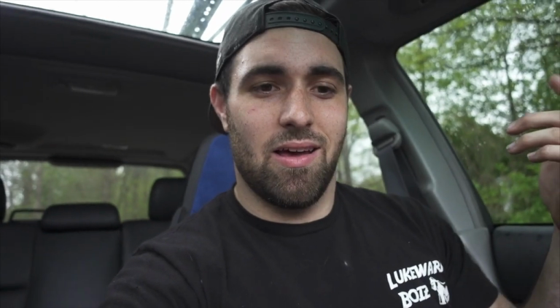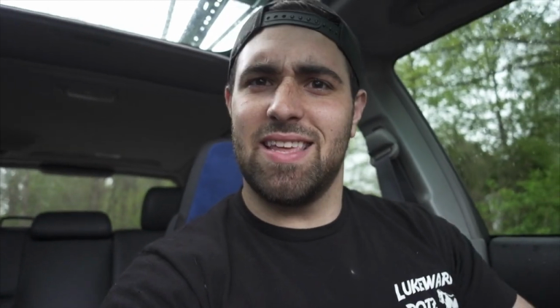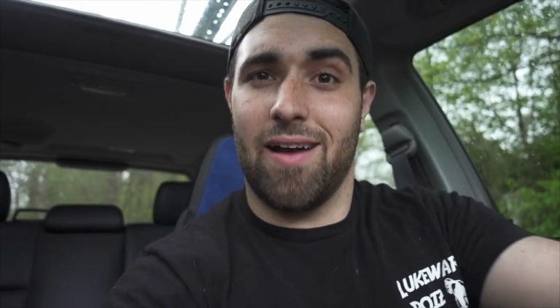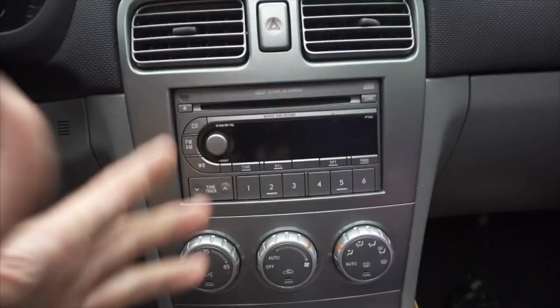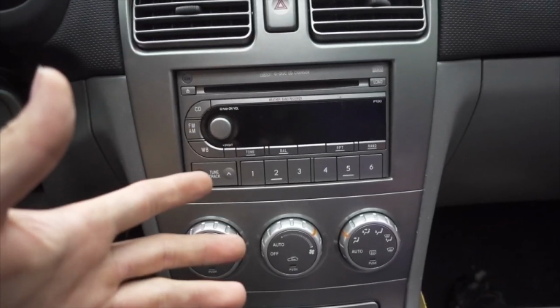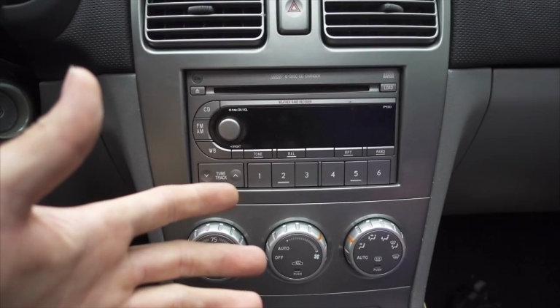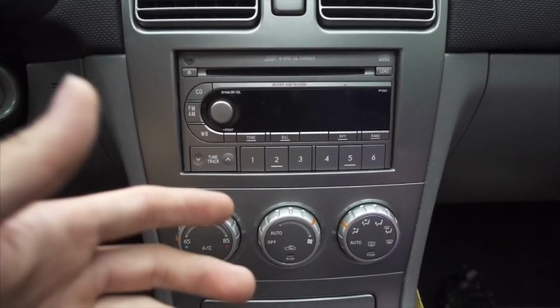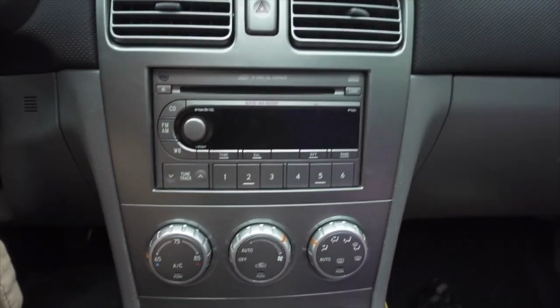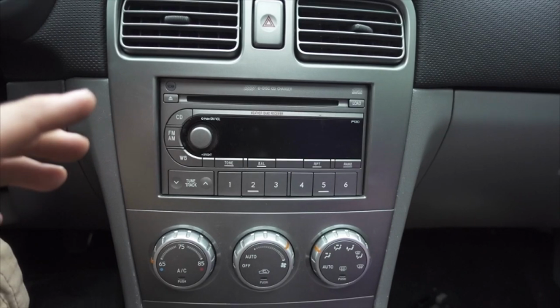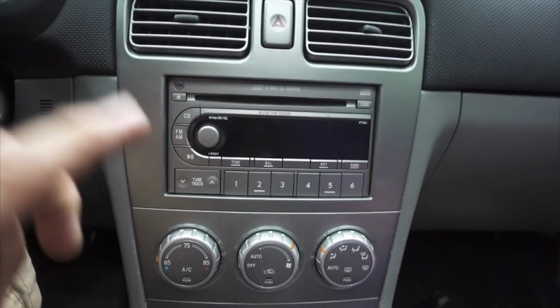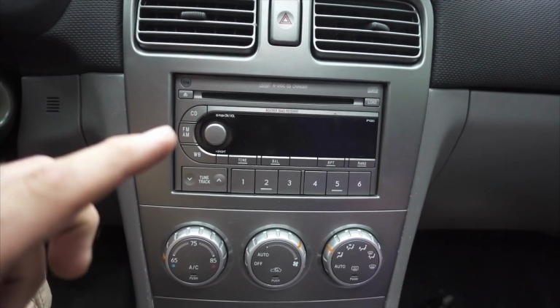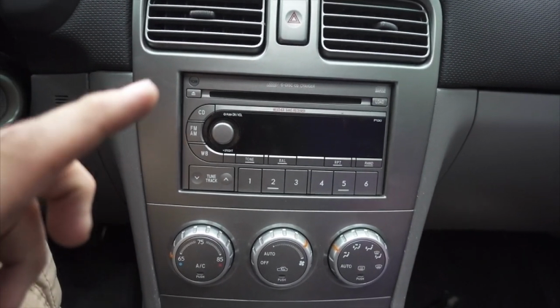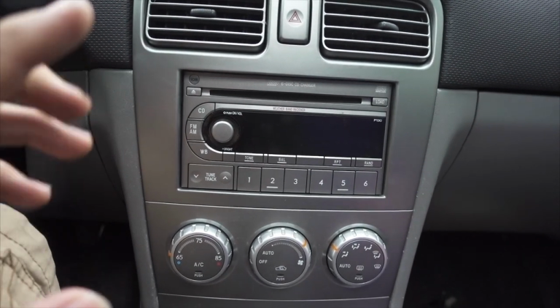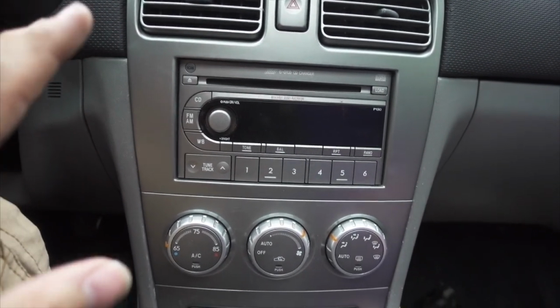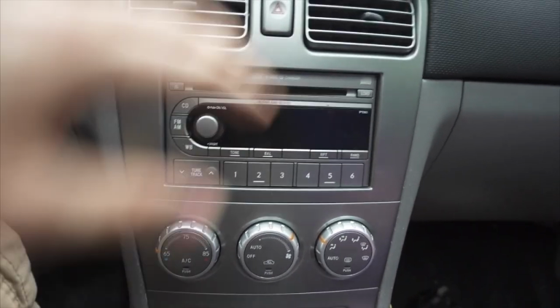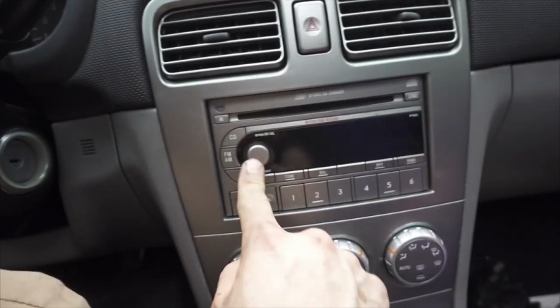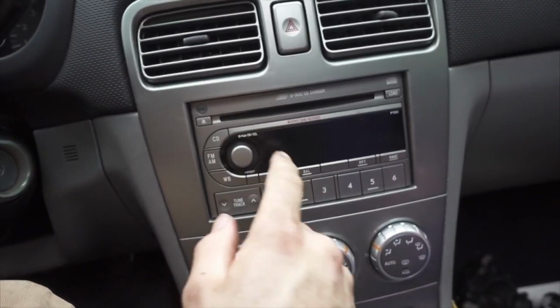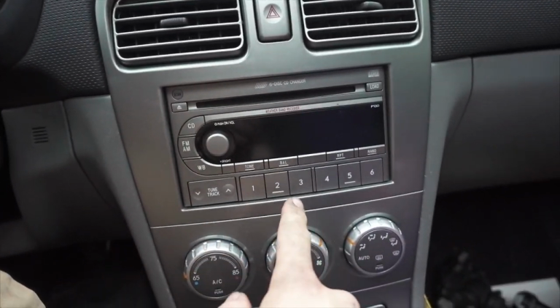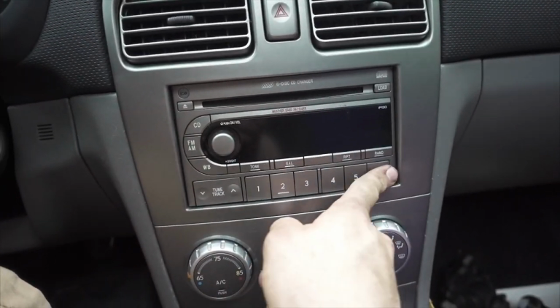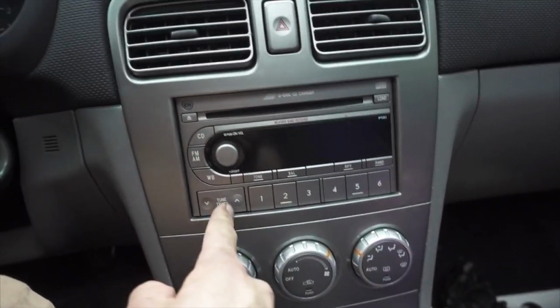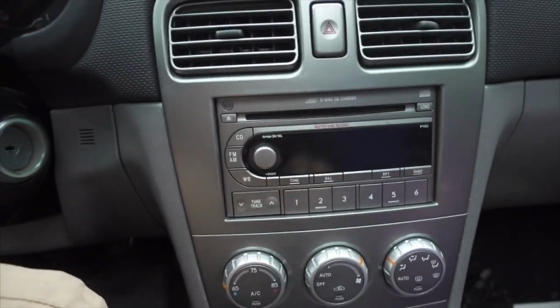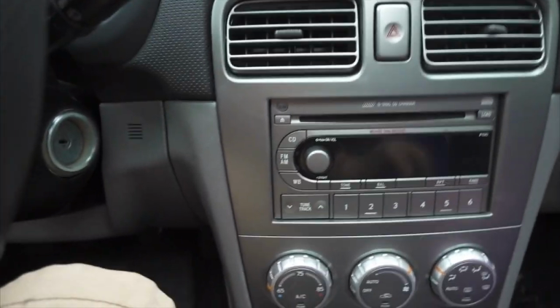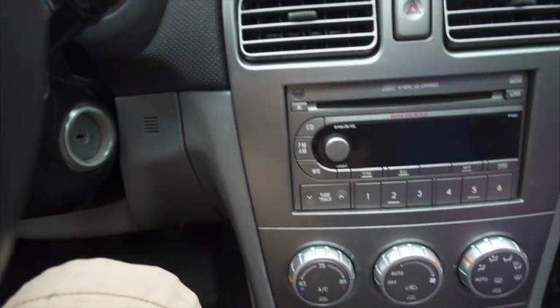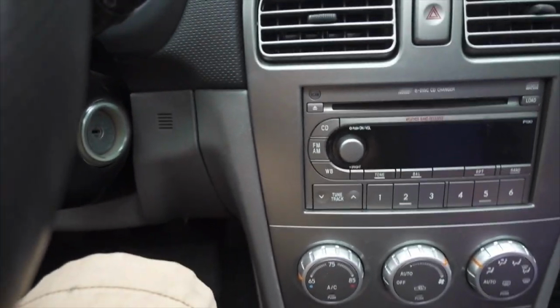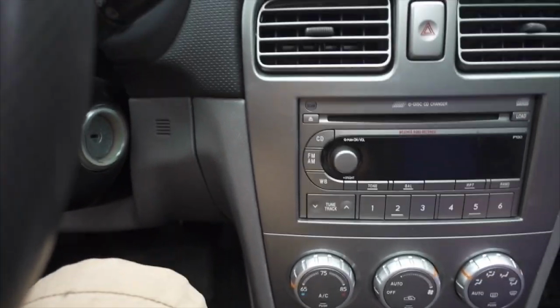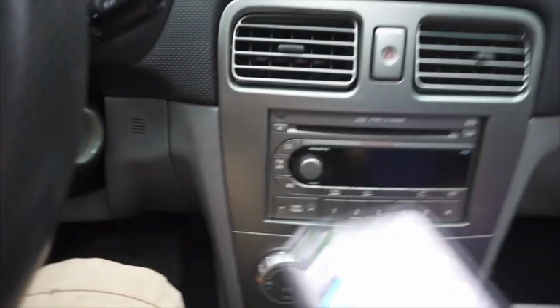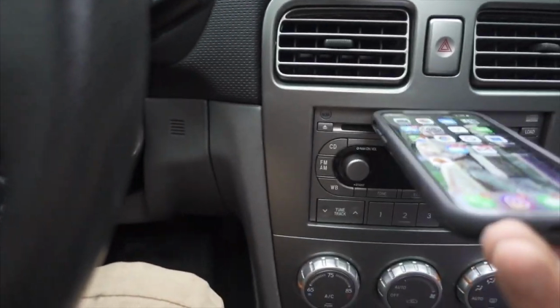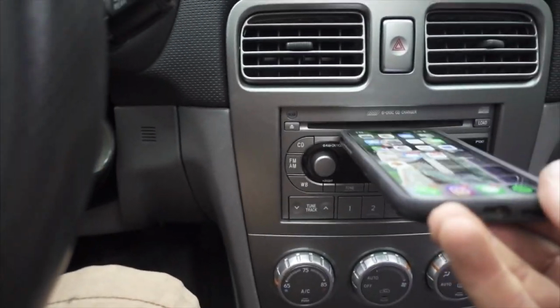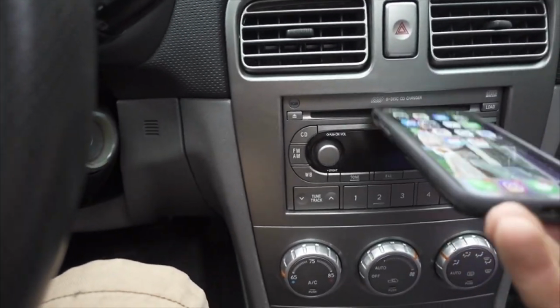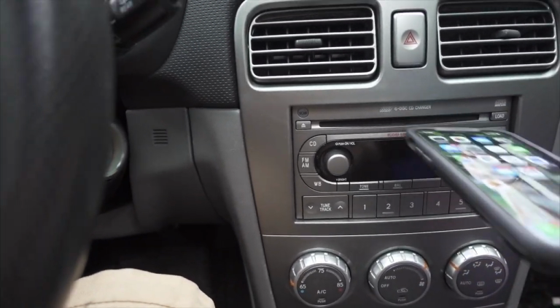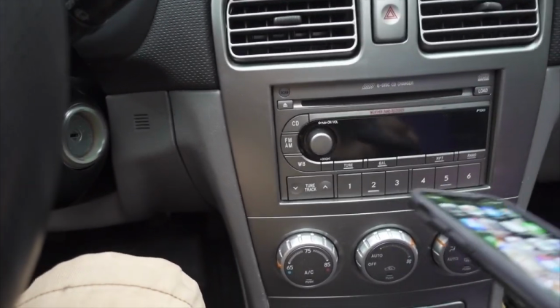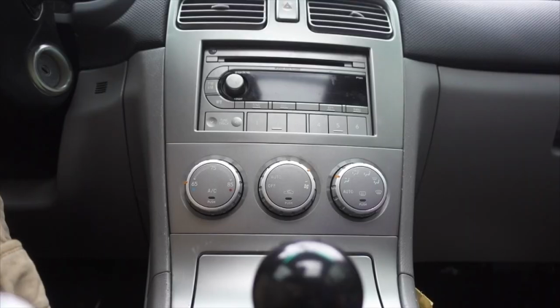This is exactly how the radio came — this was not just swapped out 30 seconds ago. It's got that button and a couple of those you can put your phone on.